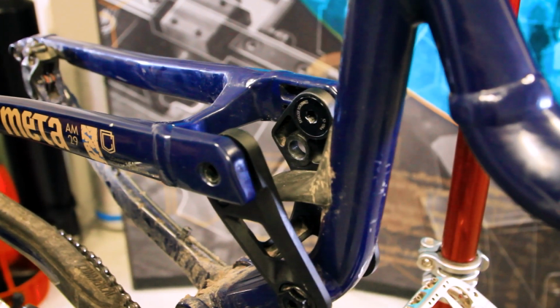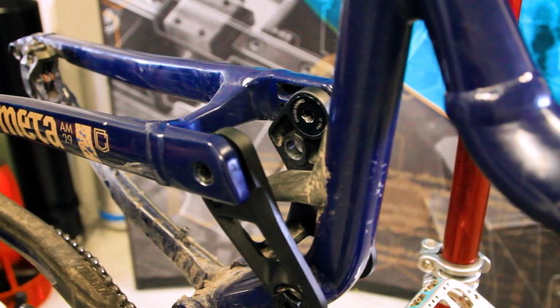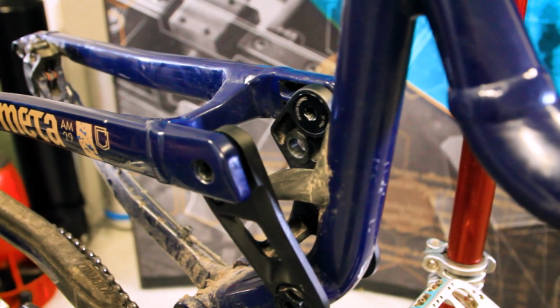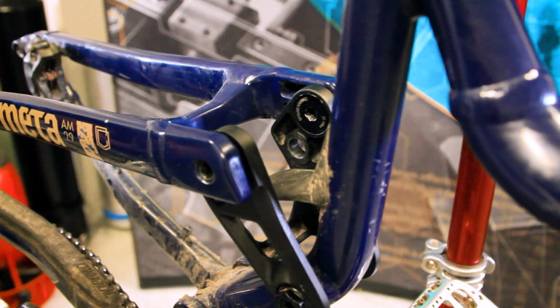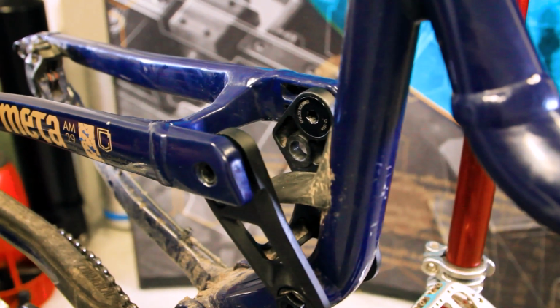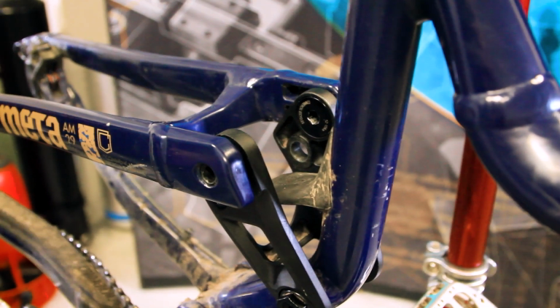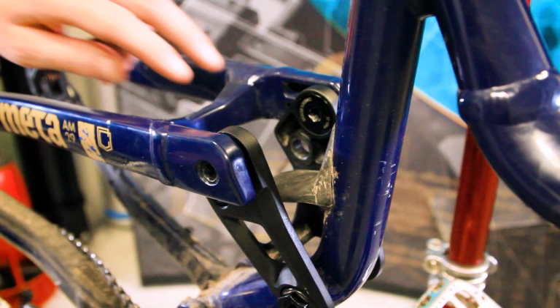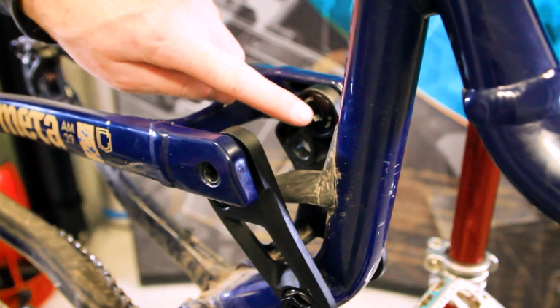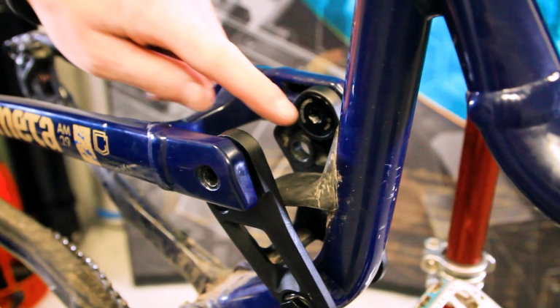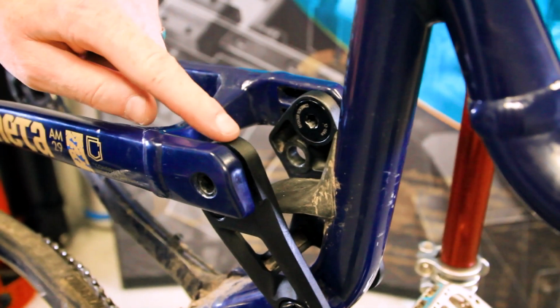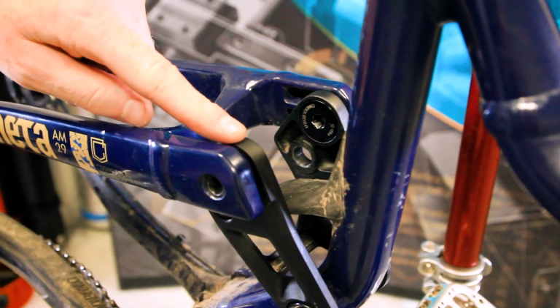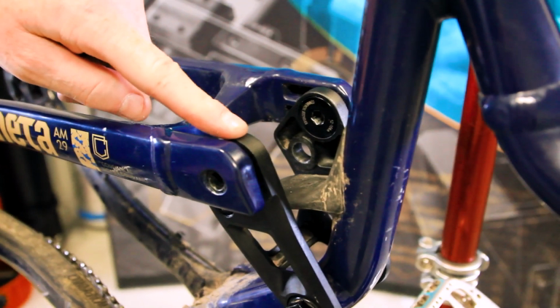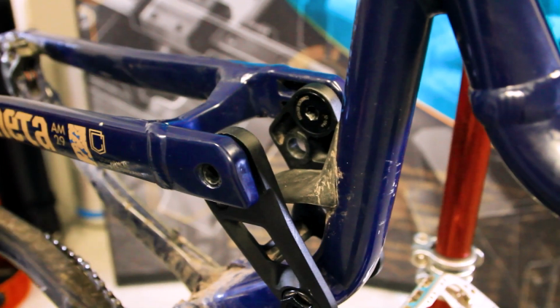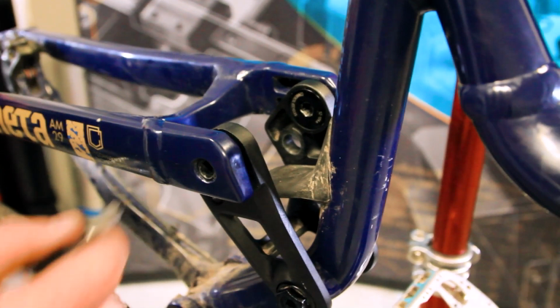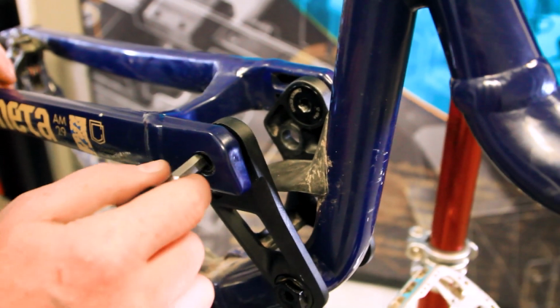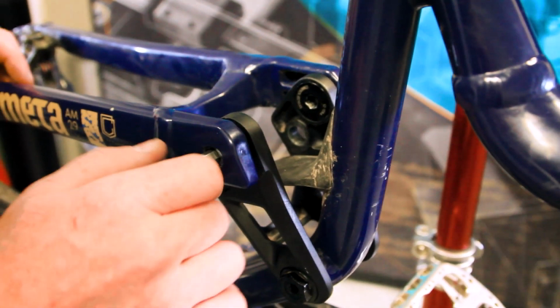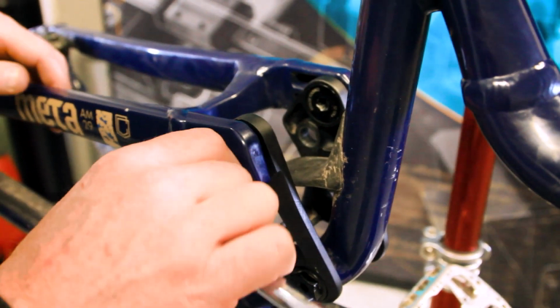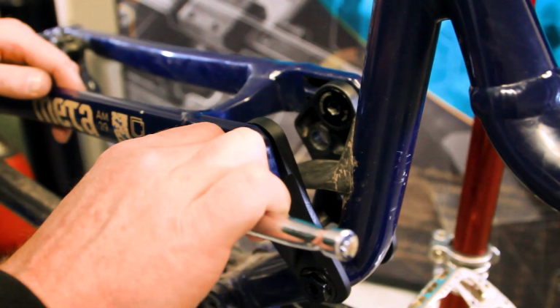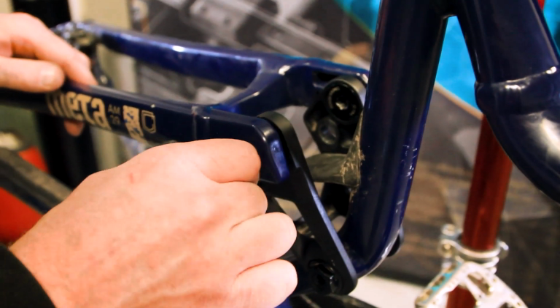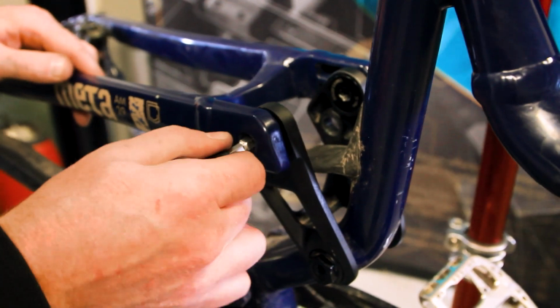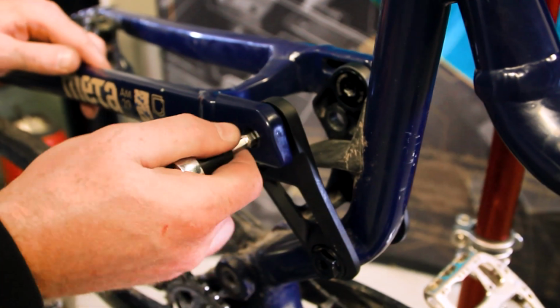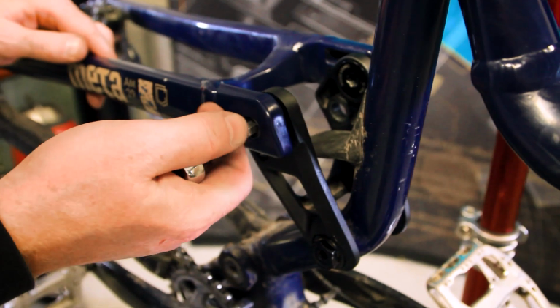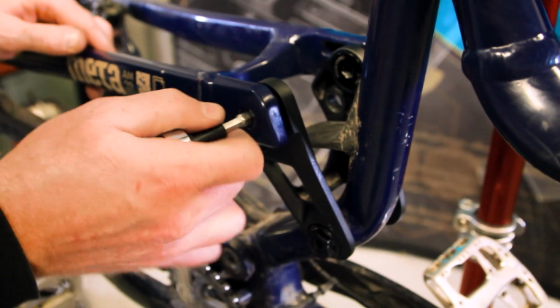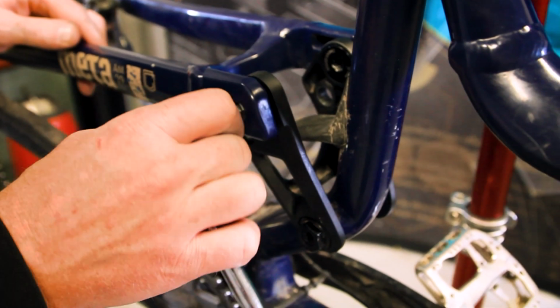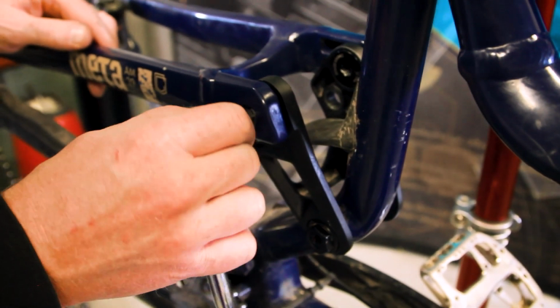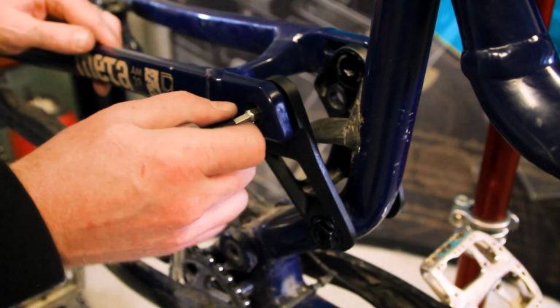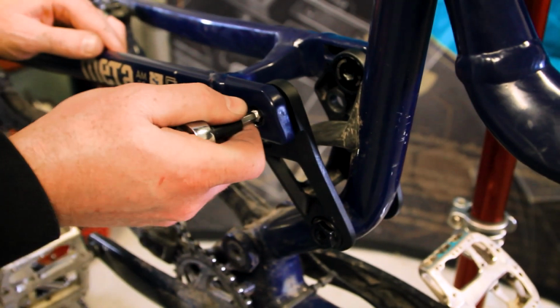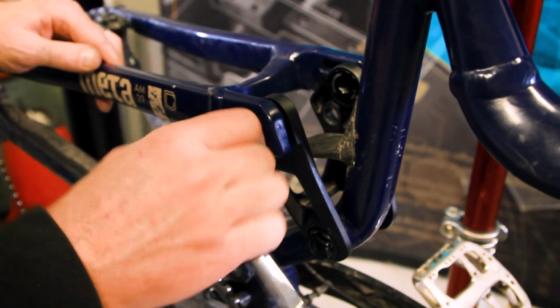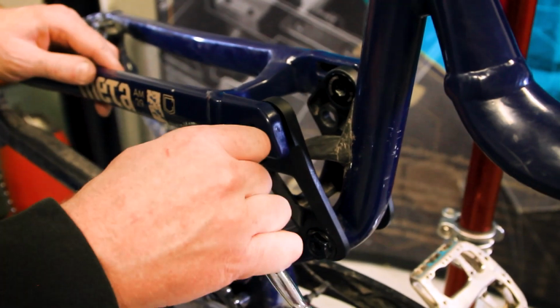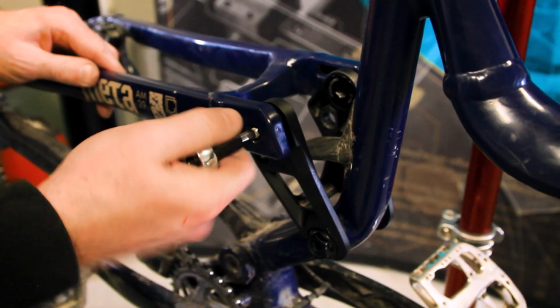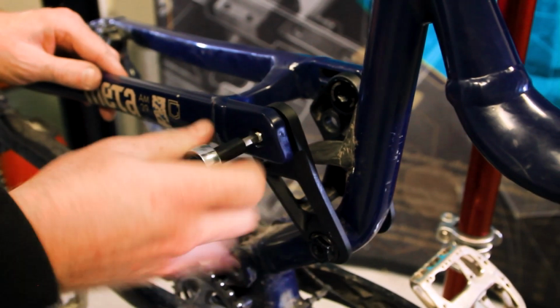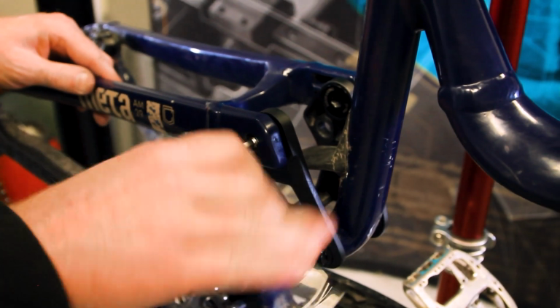Now that we have the shock and yoke out of the way, we're going to remove the two seat stay pivot bolts. These are far easier to get to from the outside of the frame, as you can get your eight millimeter wrench from the outside.